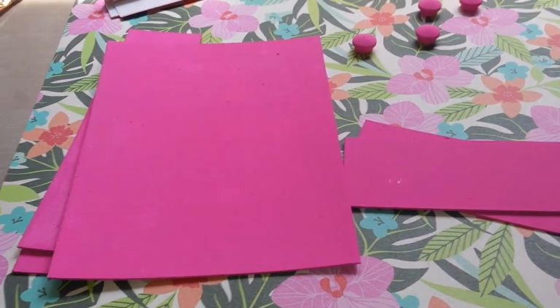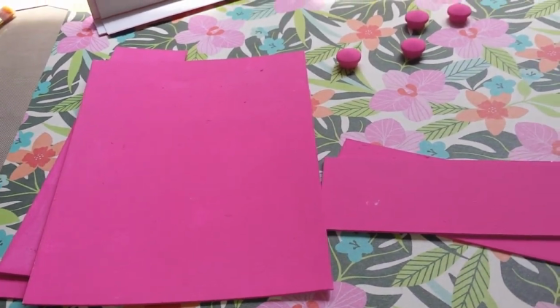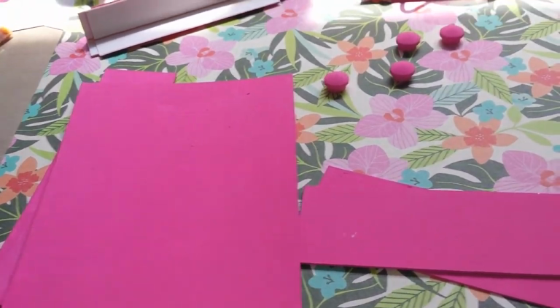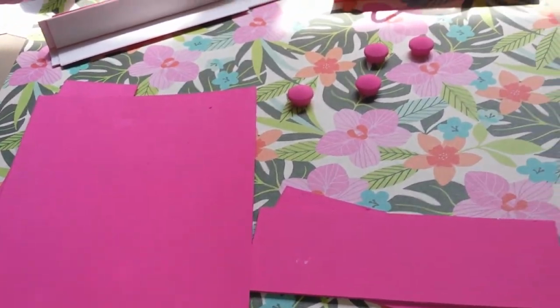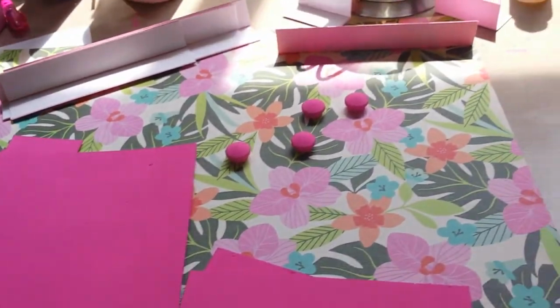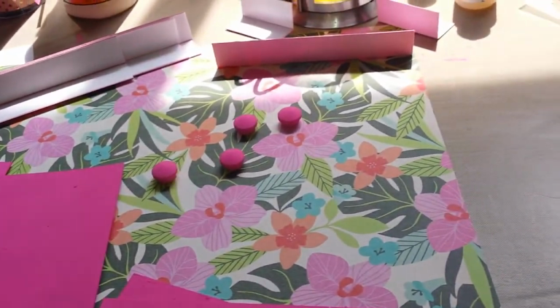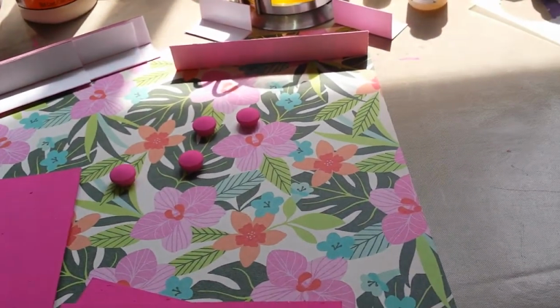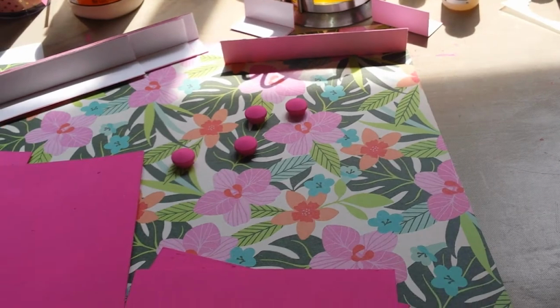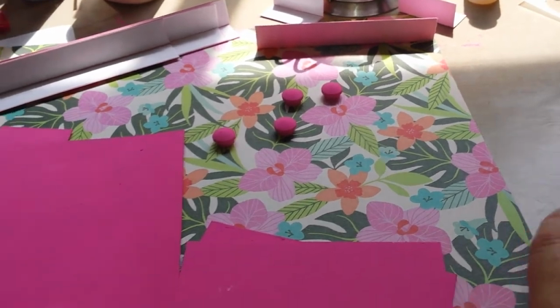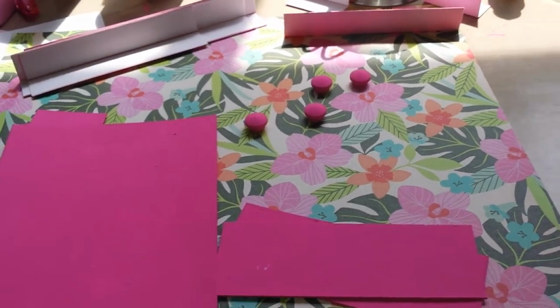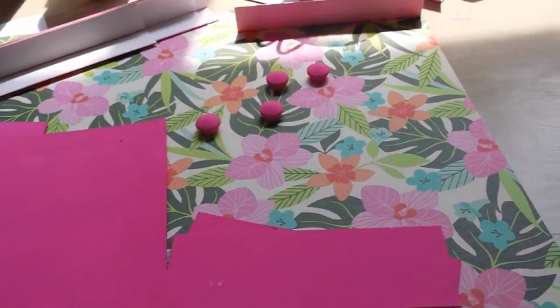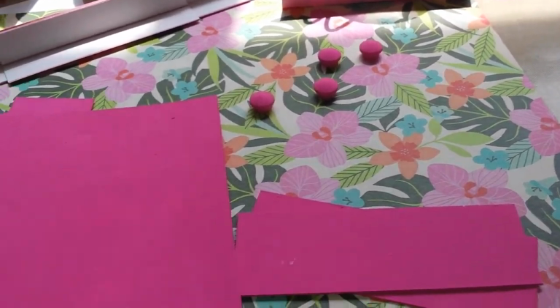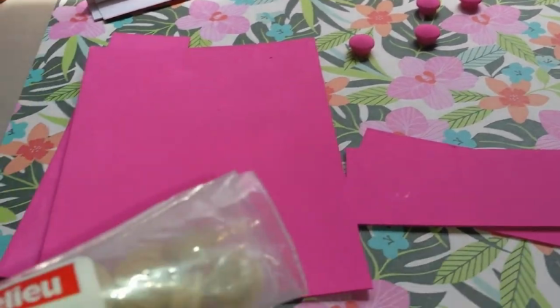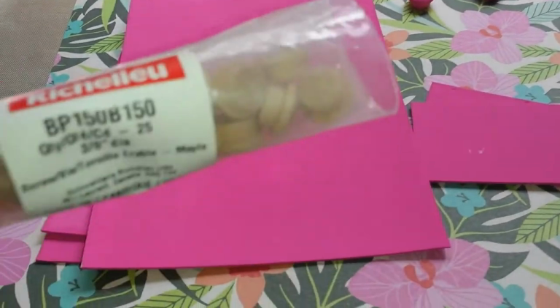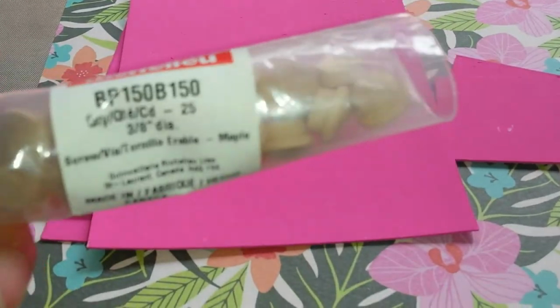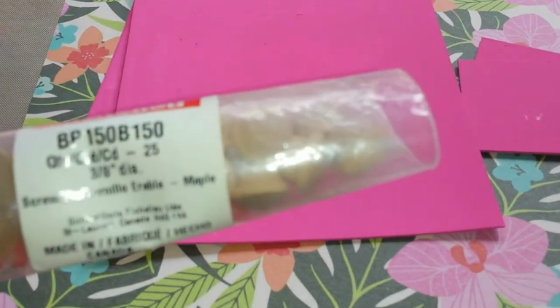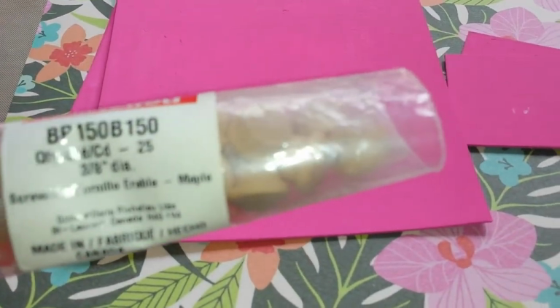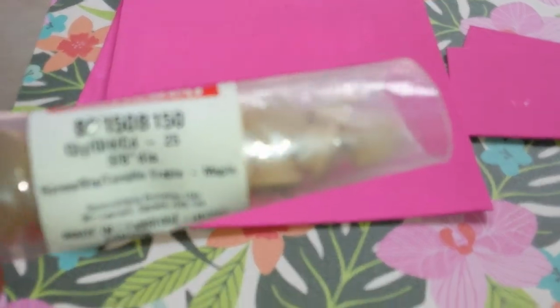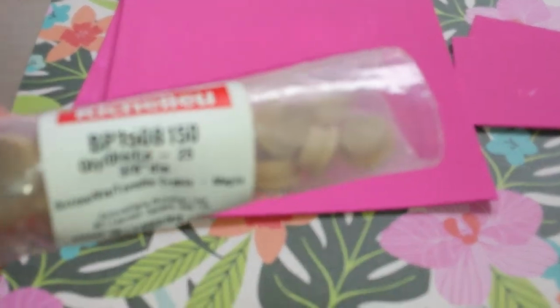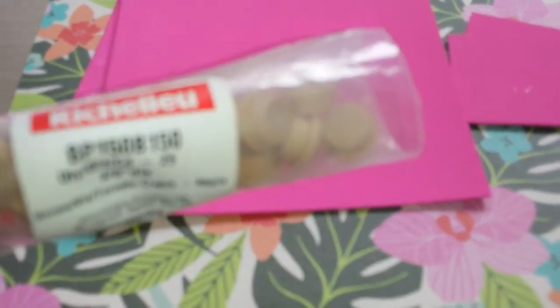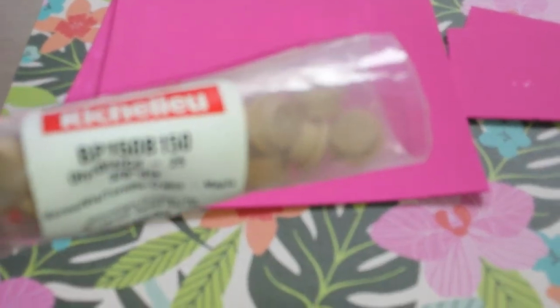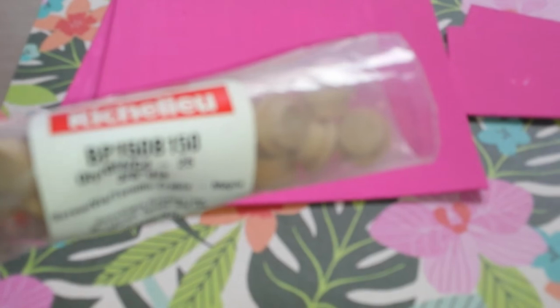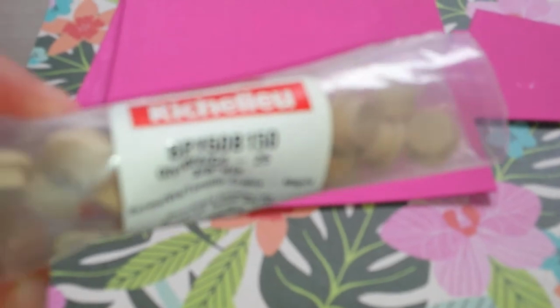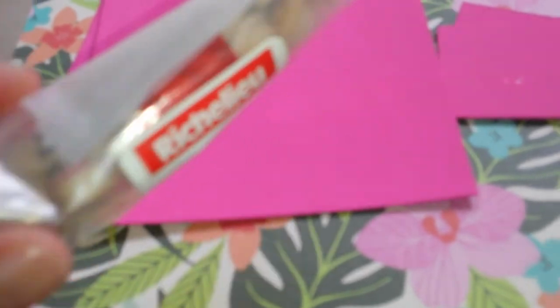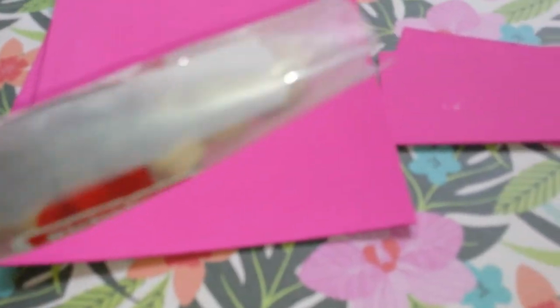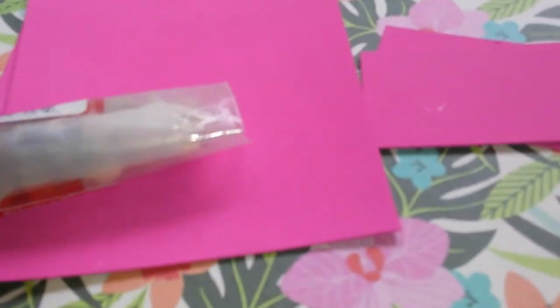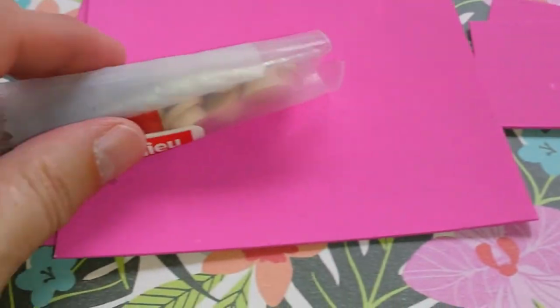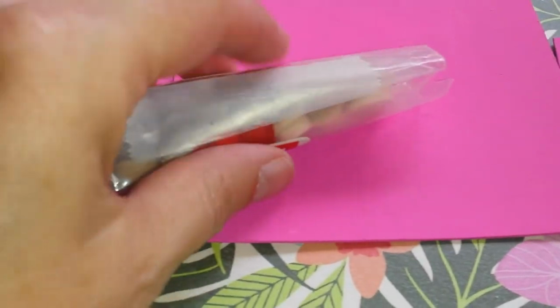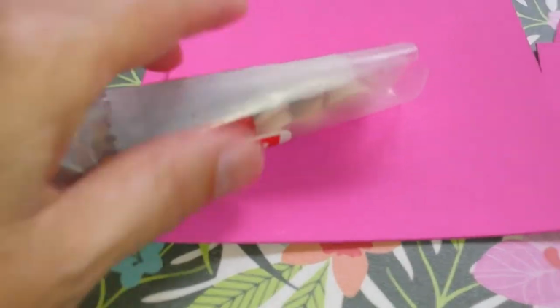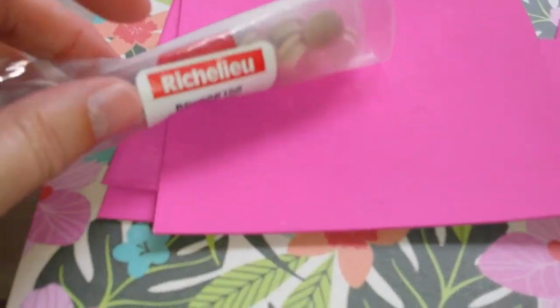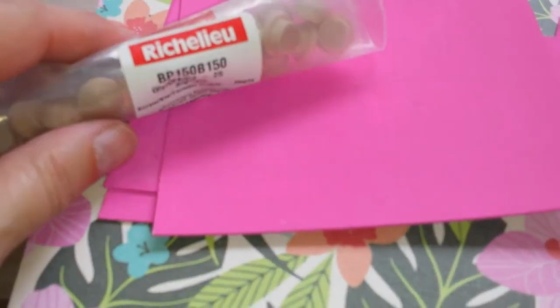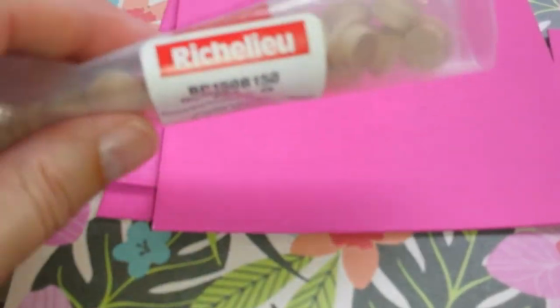And I am going to put memory dex cards in here that I receive through swaps, I hope. I haven't swapped with anybody yet, but I got some from Christina Metz.